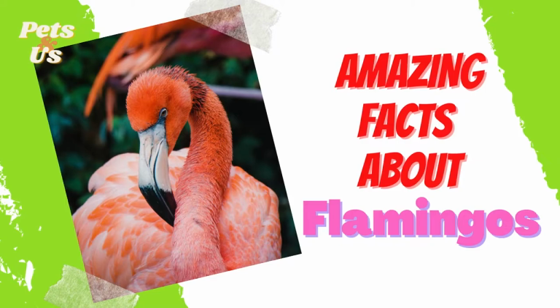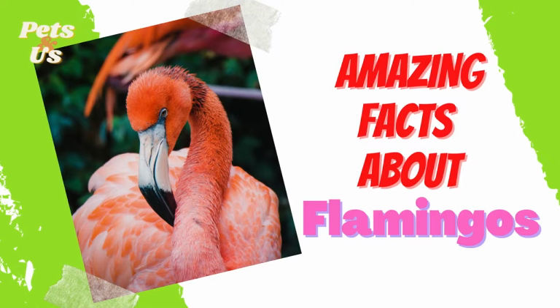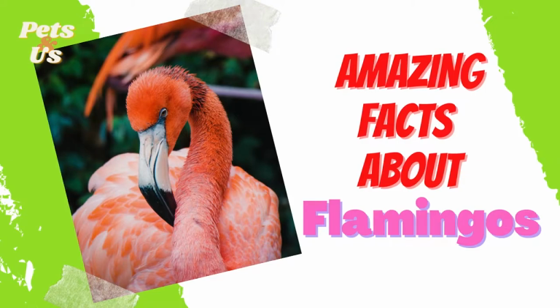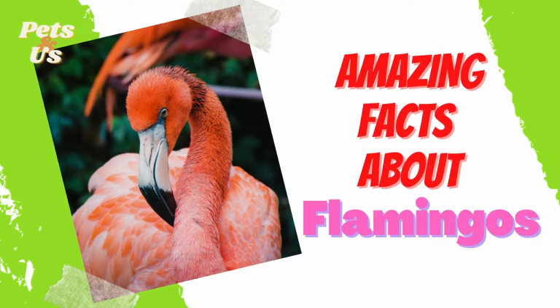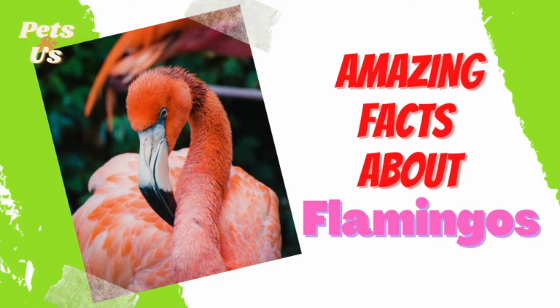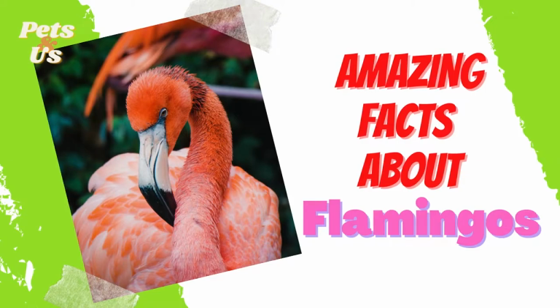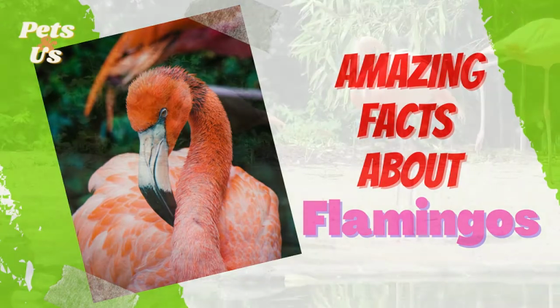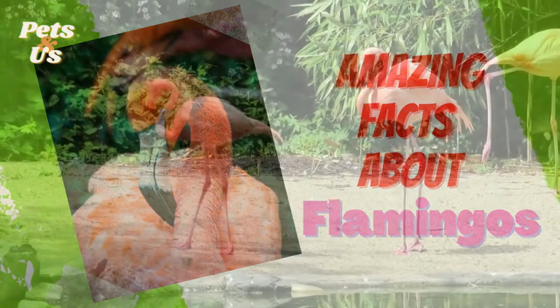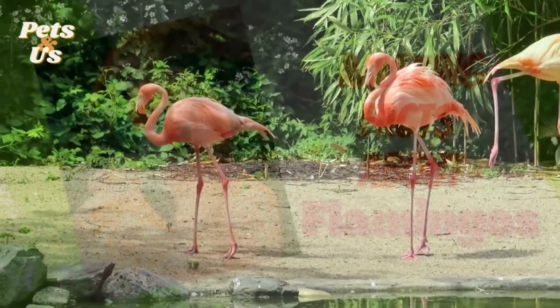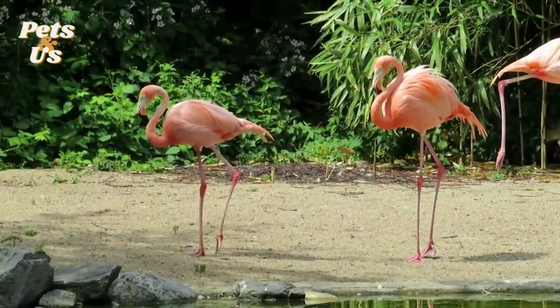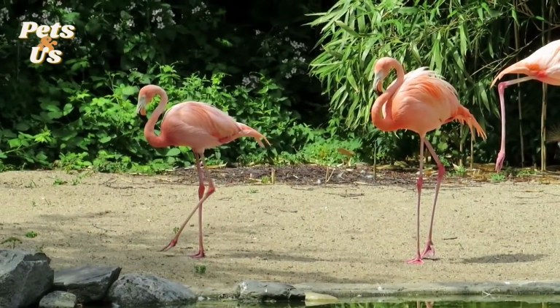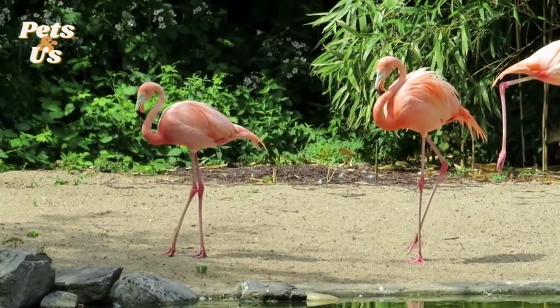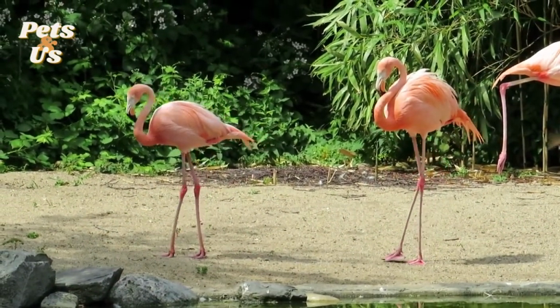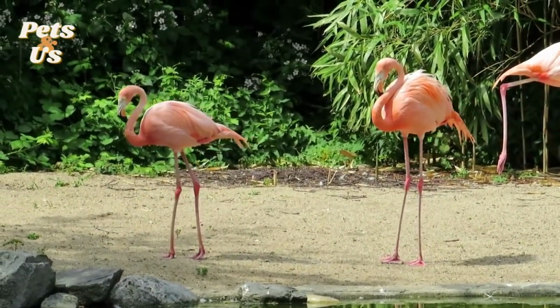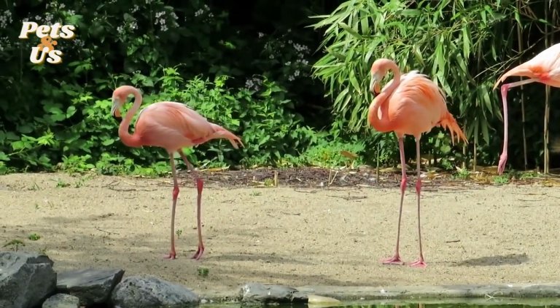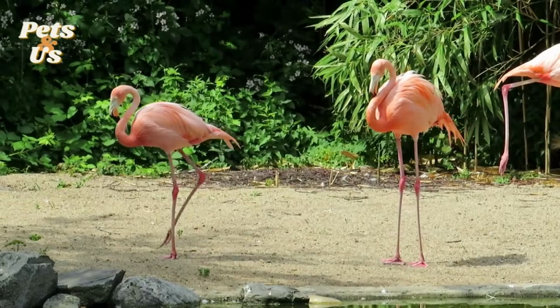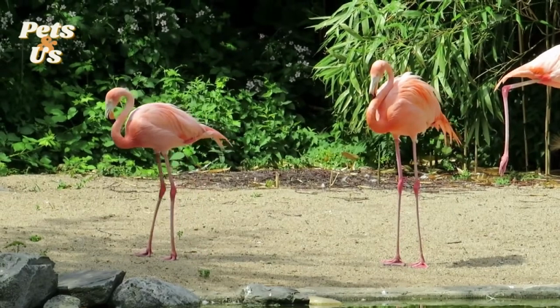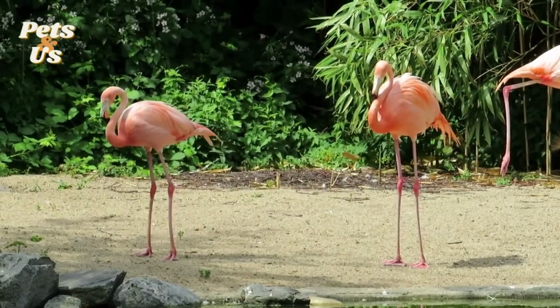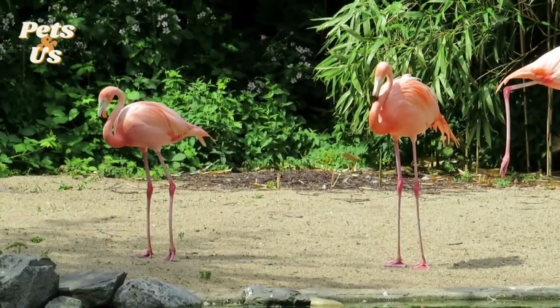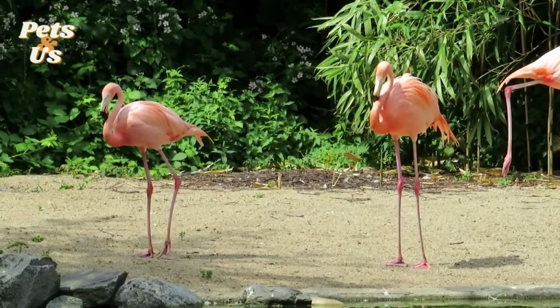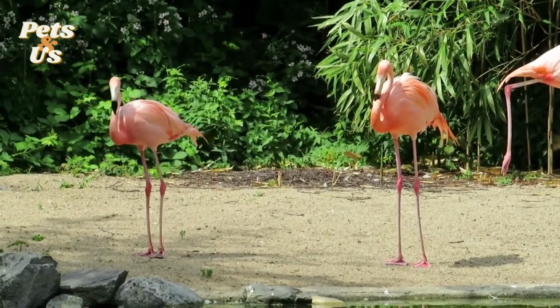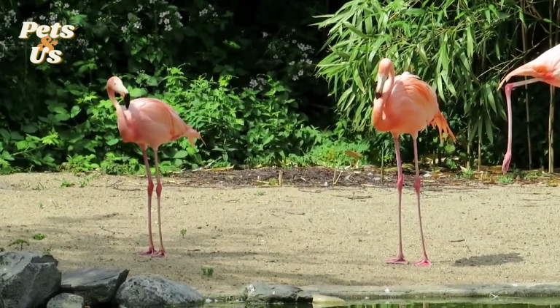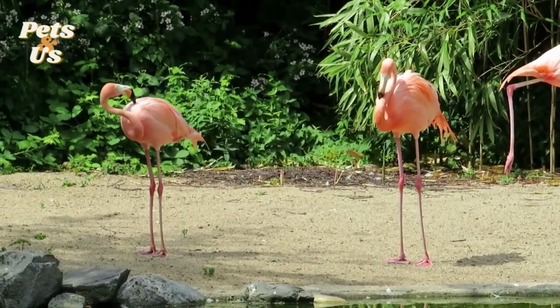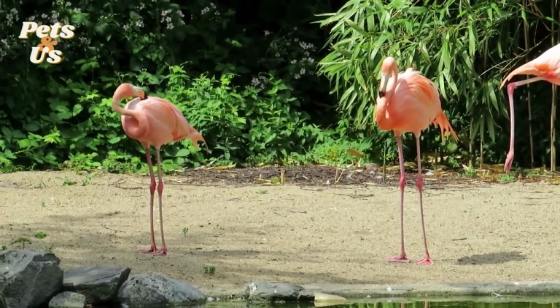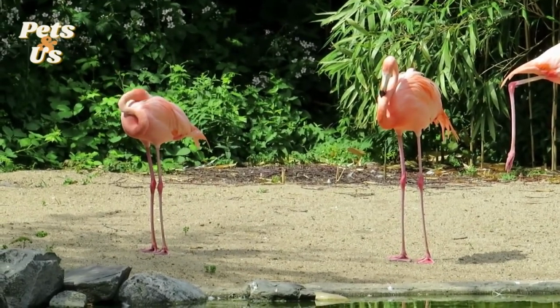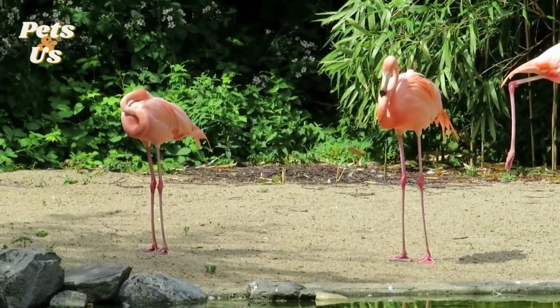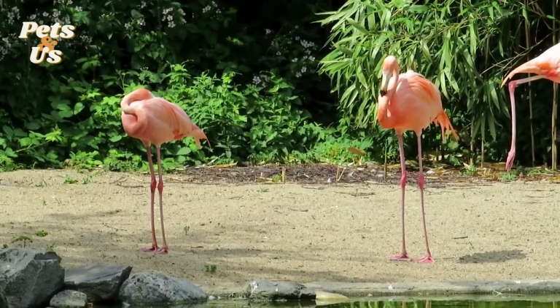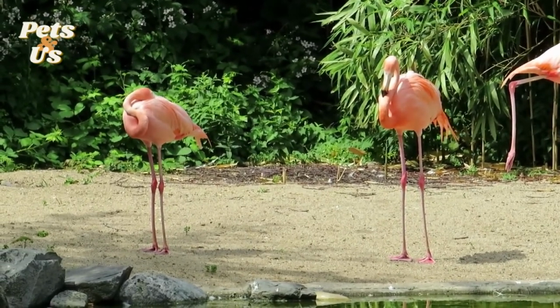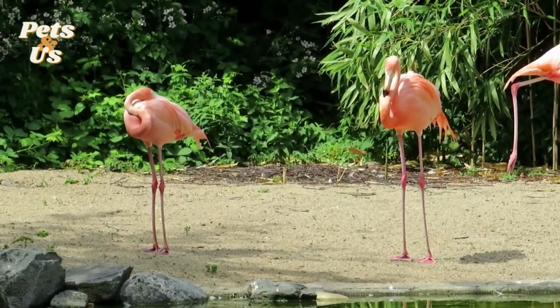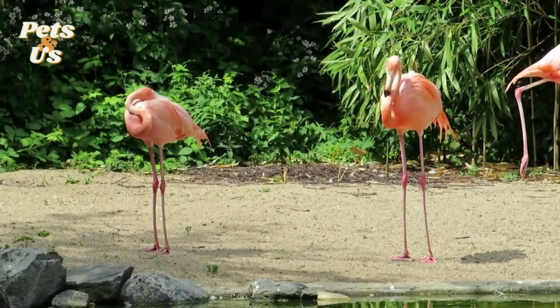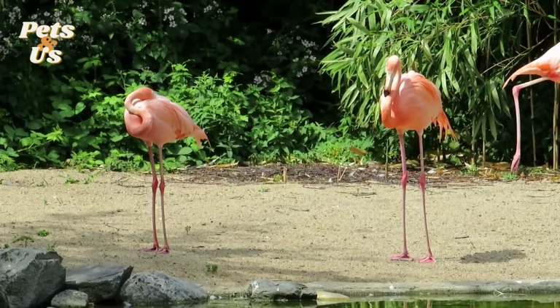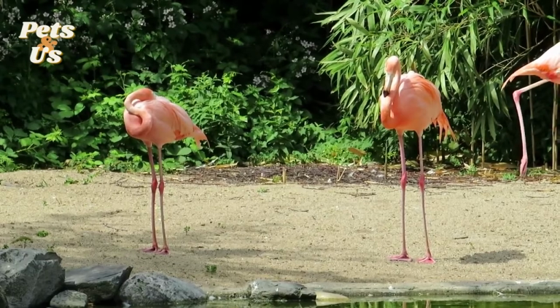Here are some interesting facts about flamingos. There are six species of flamingo that can be found in the Caribbean and South America, Africa, the Middle East and Europe.